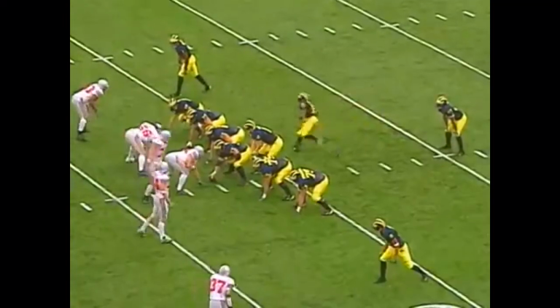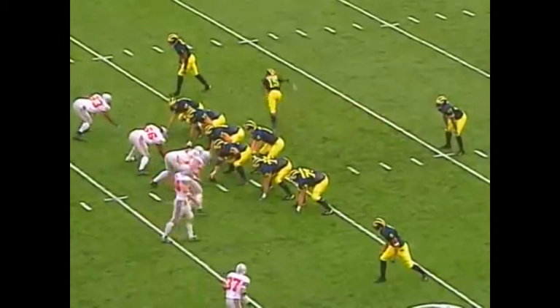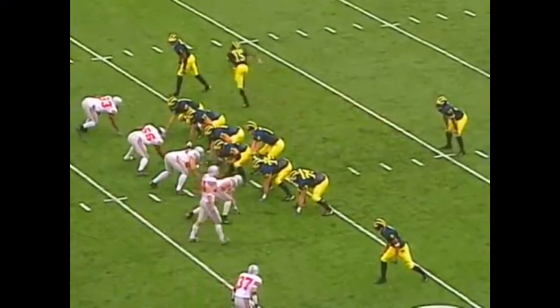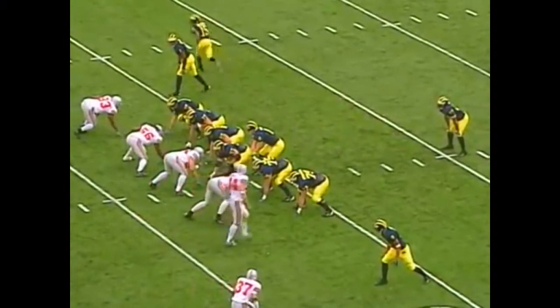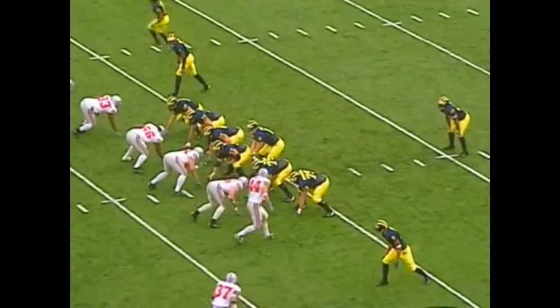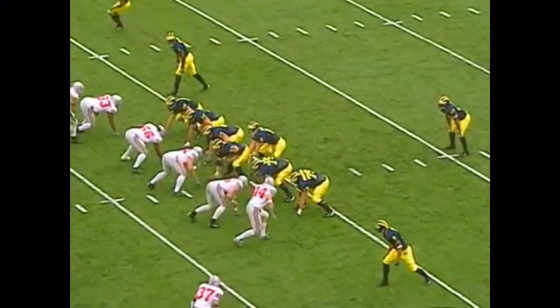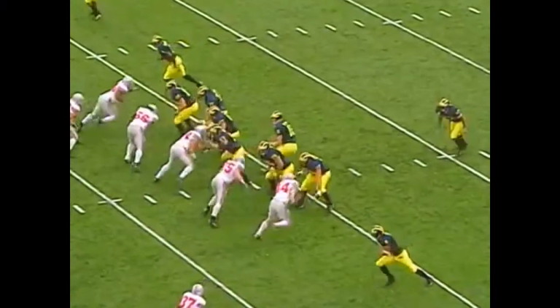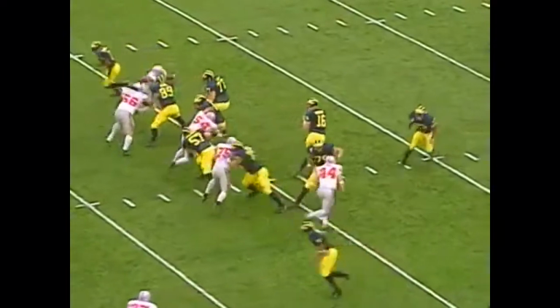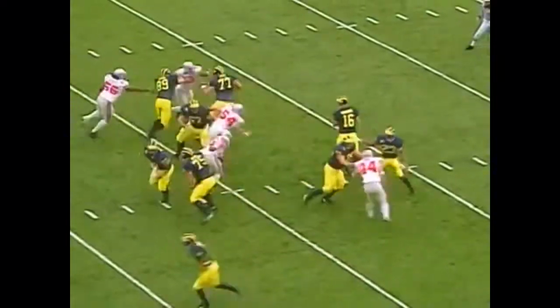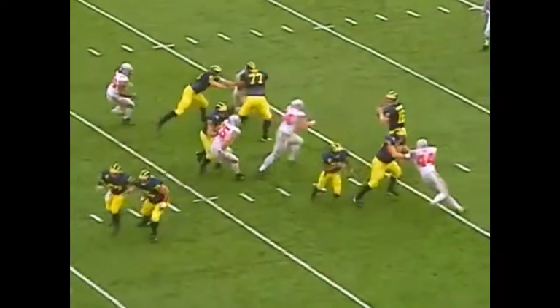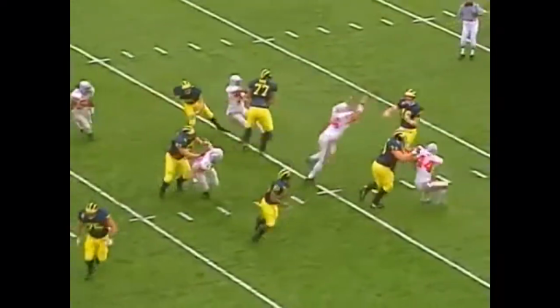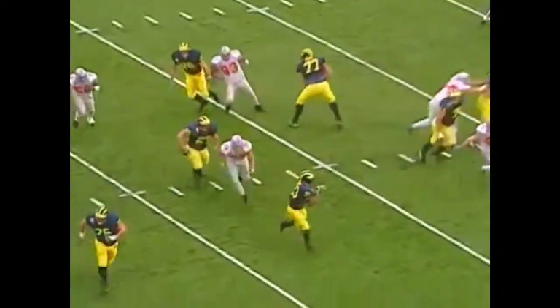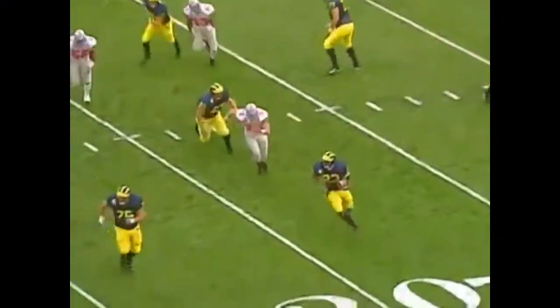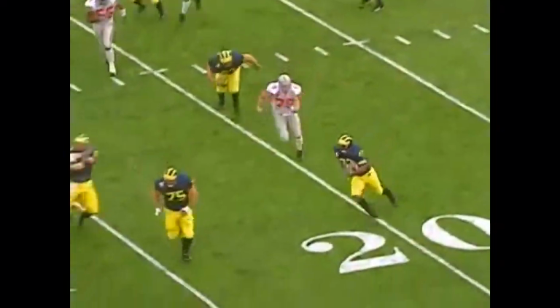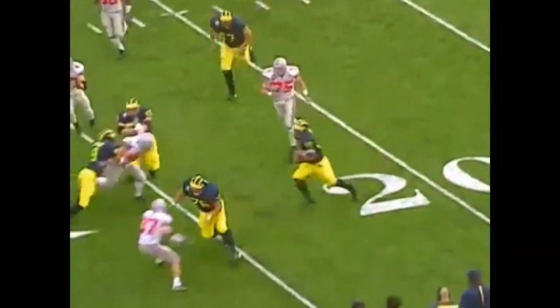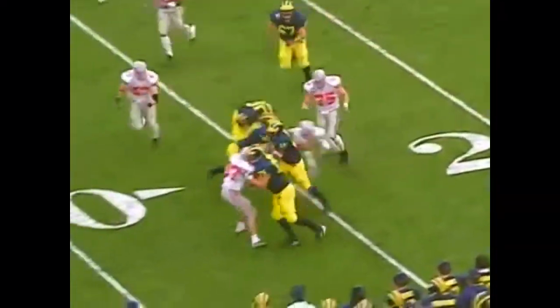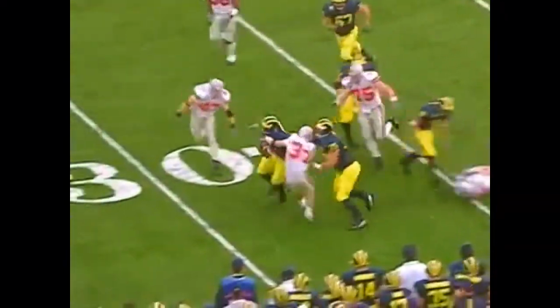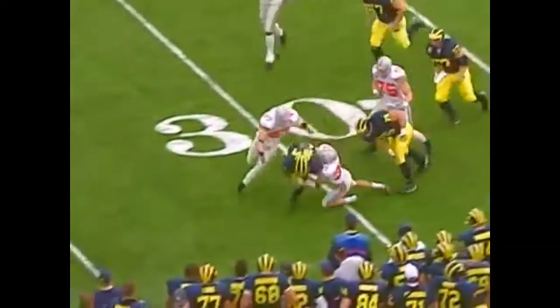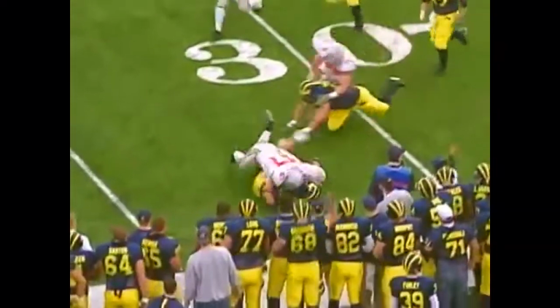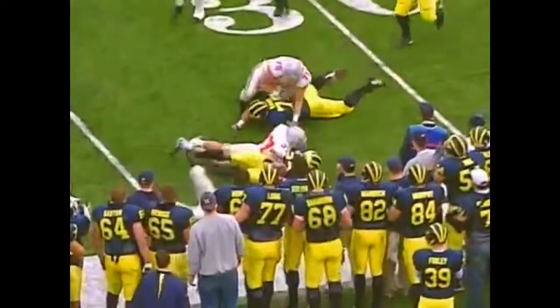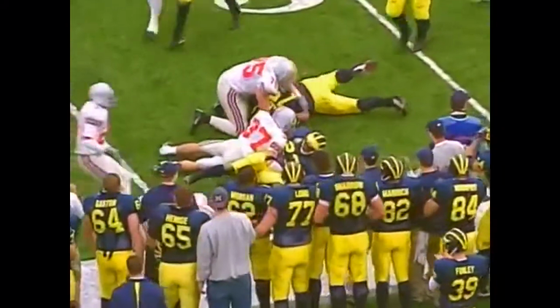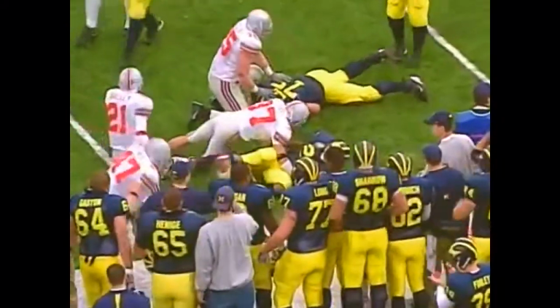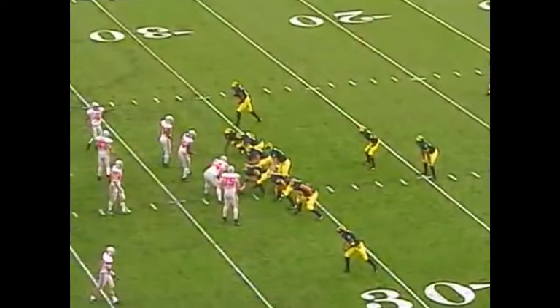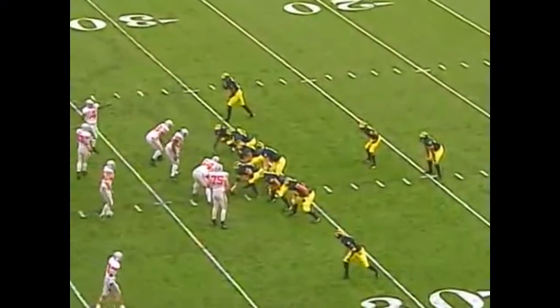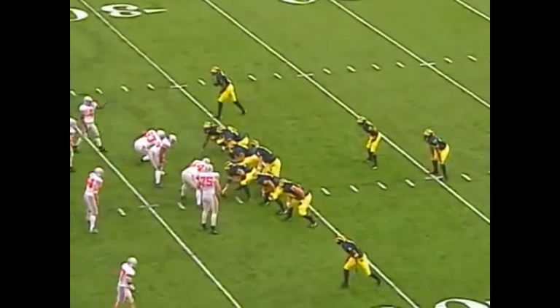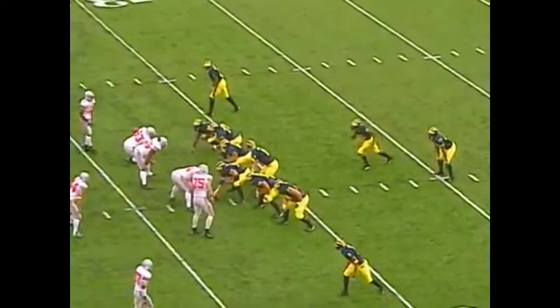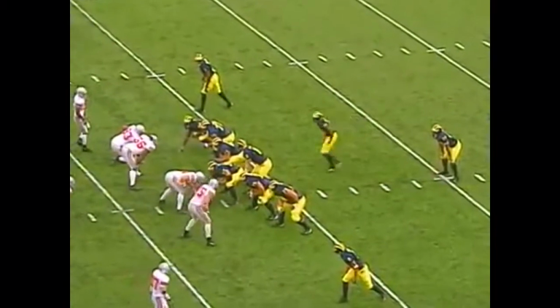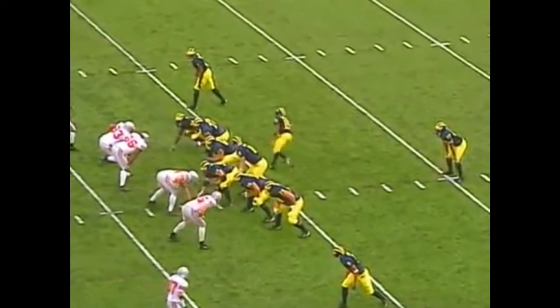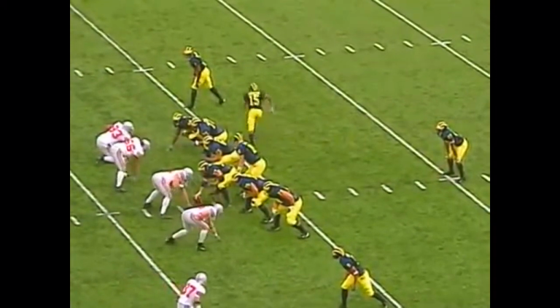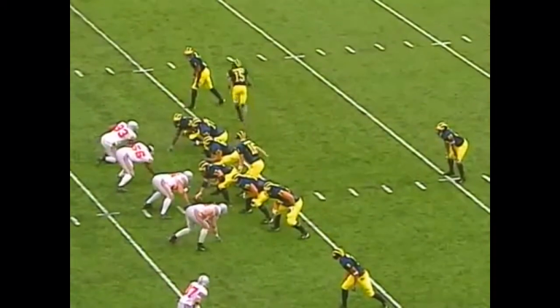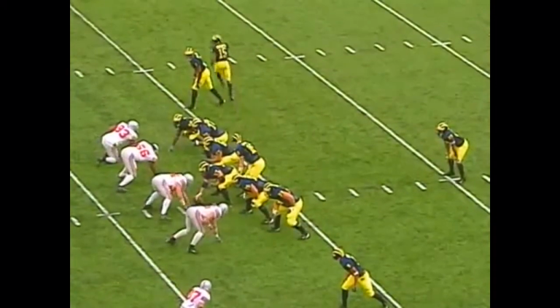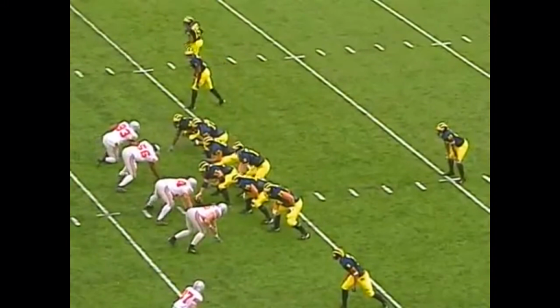Breston standing right next to him, goes in motion out to the right — so that's three wide outs for Navarra dropping to throw. Big blitz. Screen to Perry left. Three blockers in front. 25 to the 30 and he's wrapped up. They guess right against the aggressive Ohio State defense.